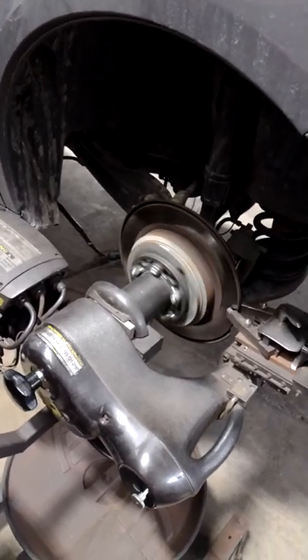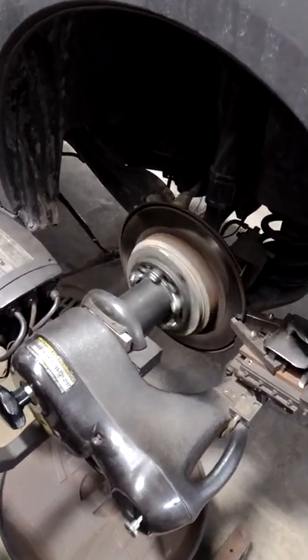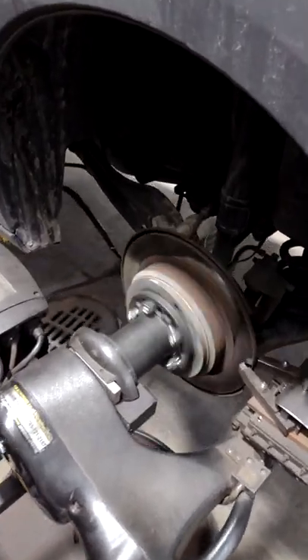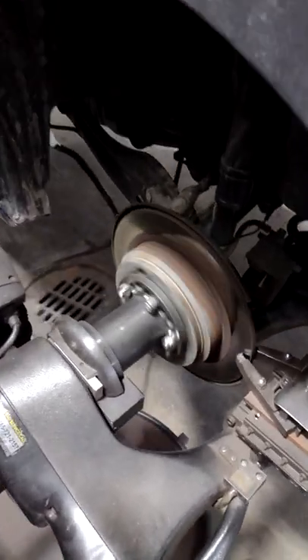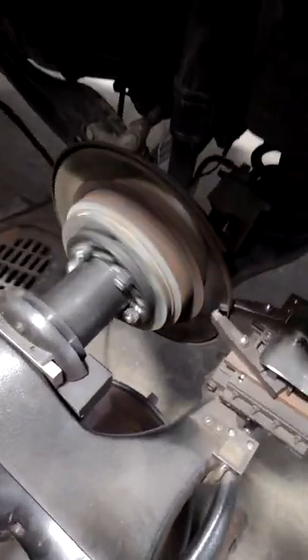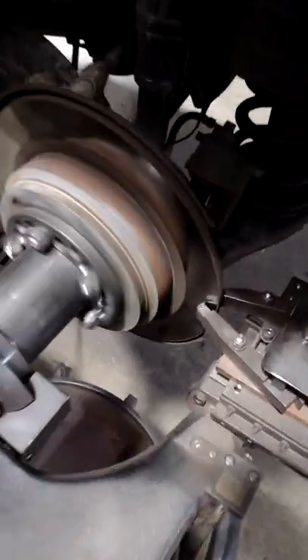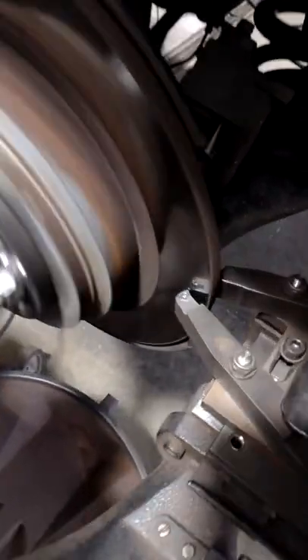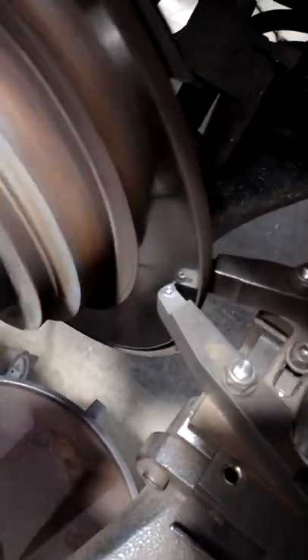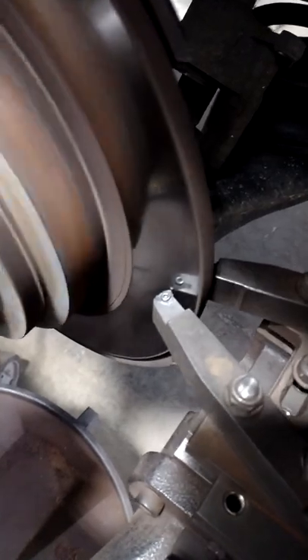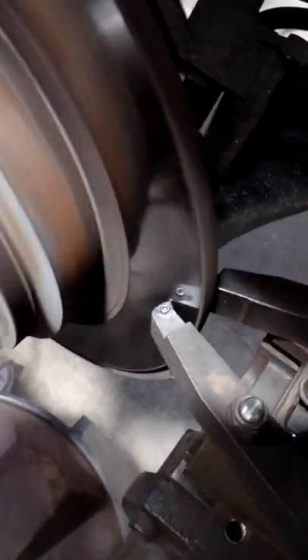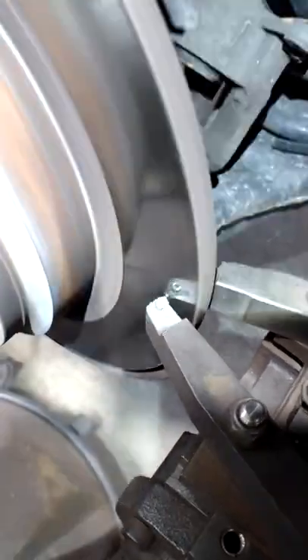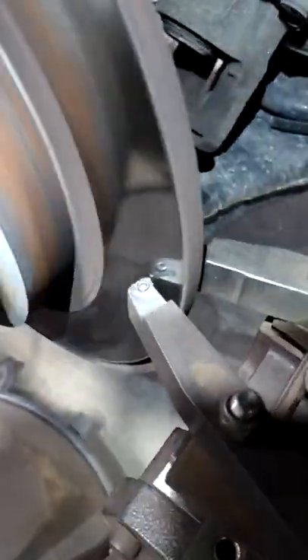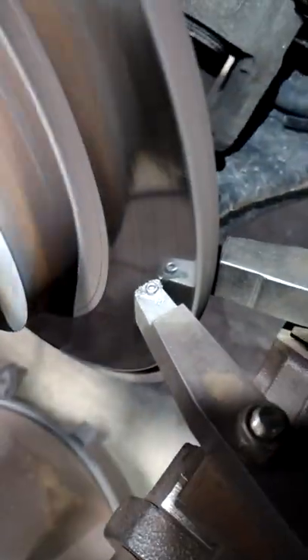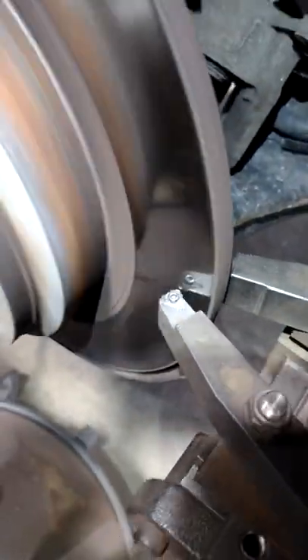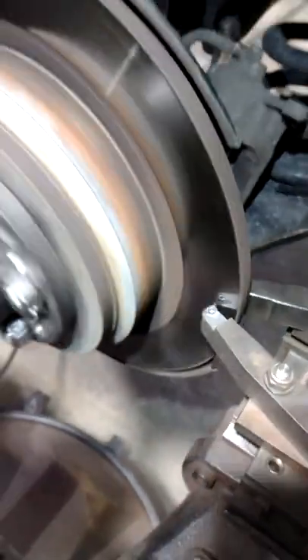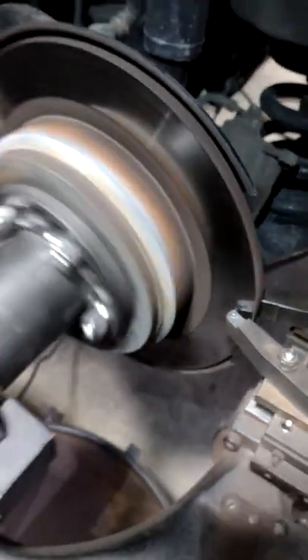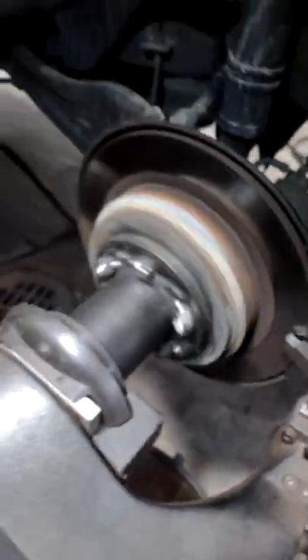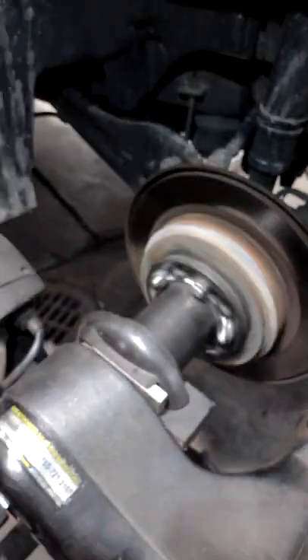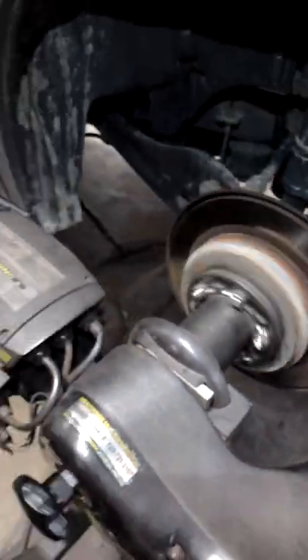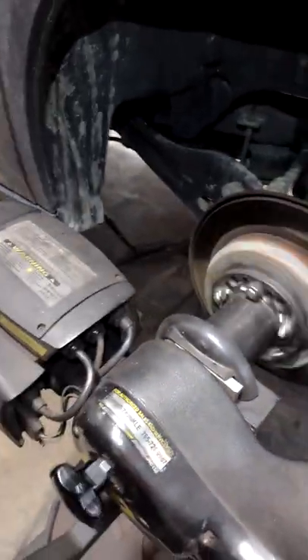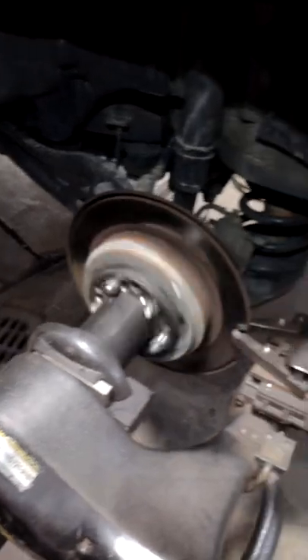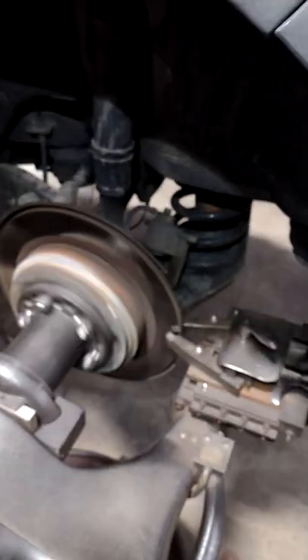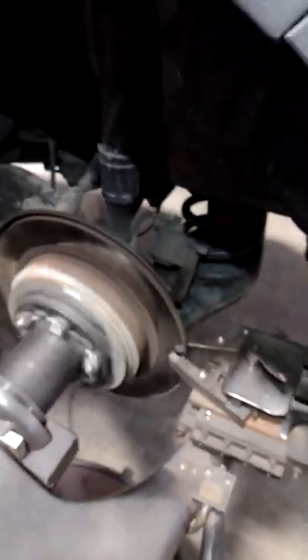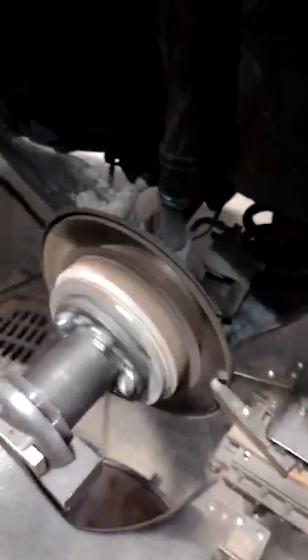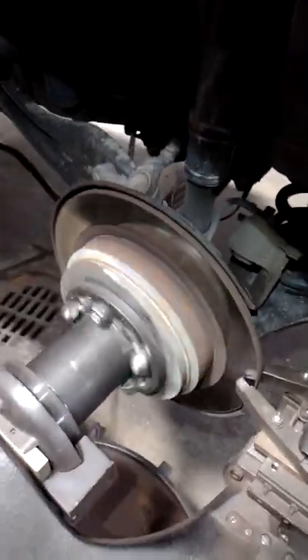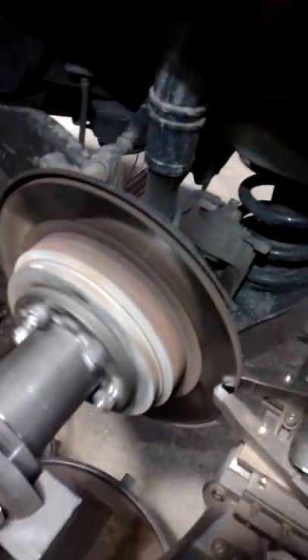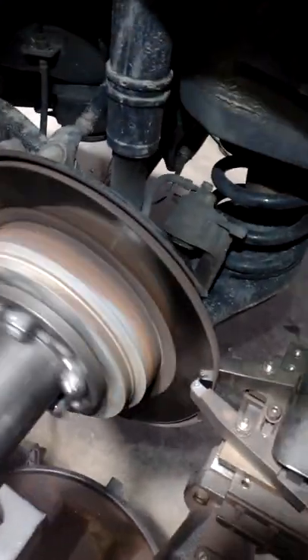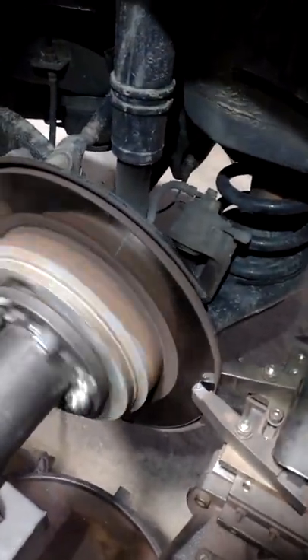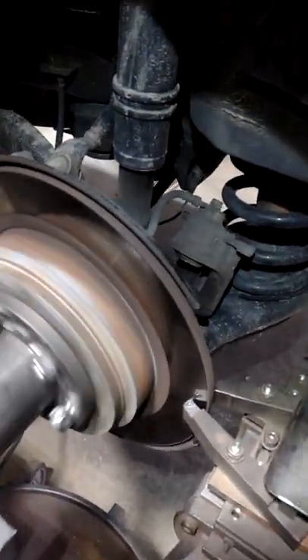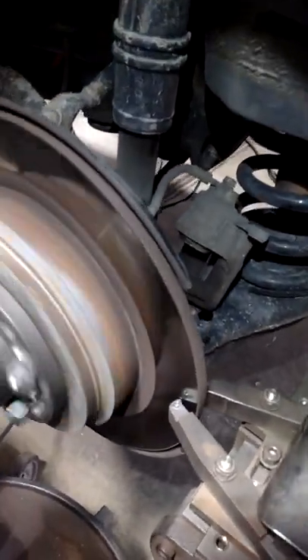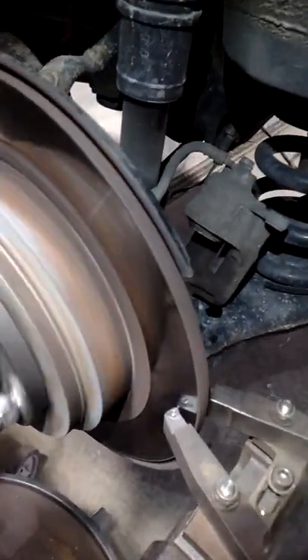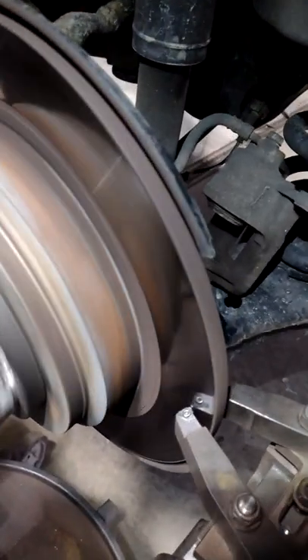So this turns the rotor on the car. We've got some blades on there that do the cutting. It calibrates itself so it trues itself up to the hub and then cuts it straight all the way through.